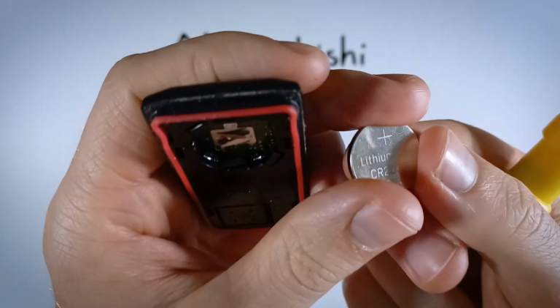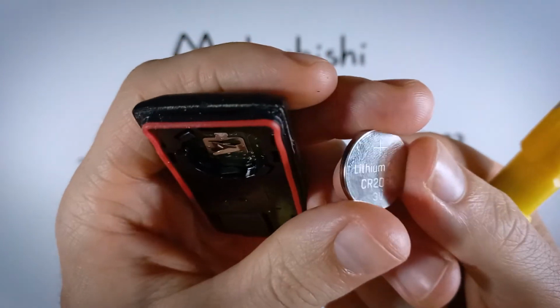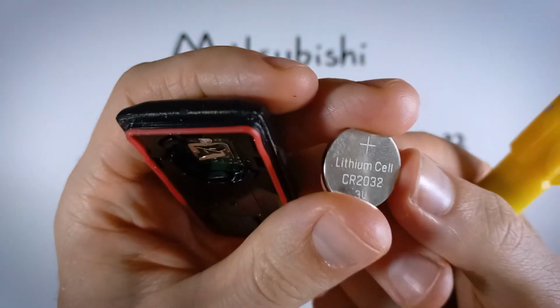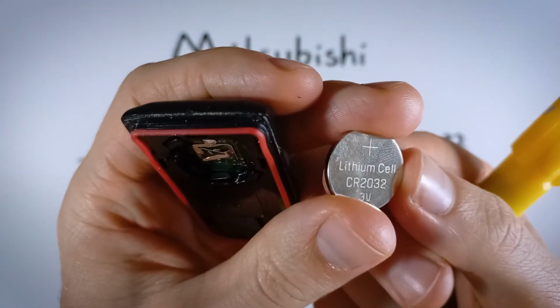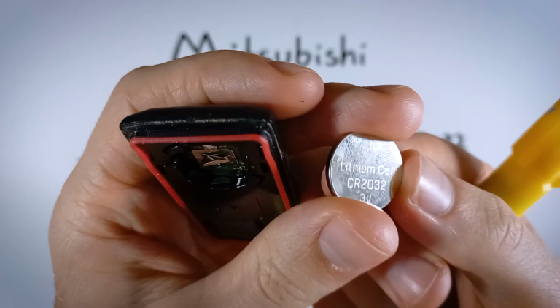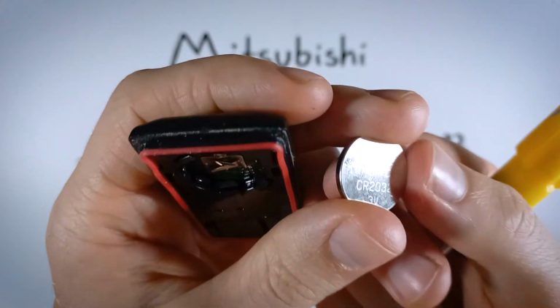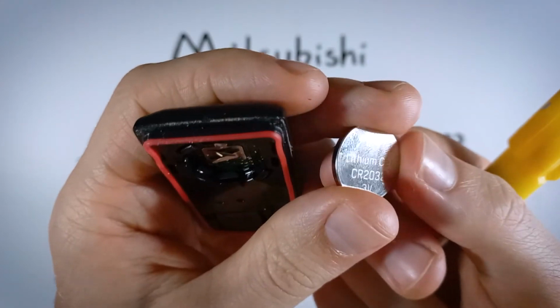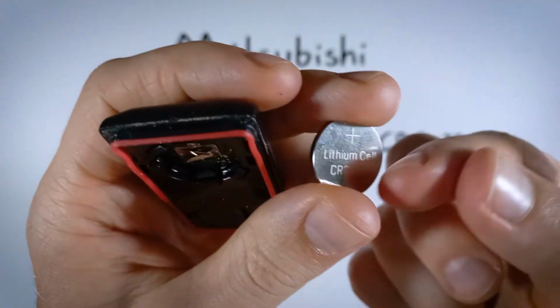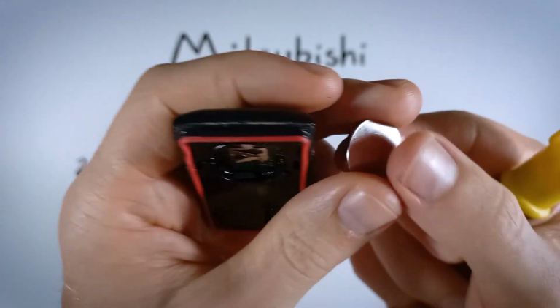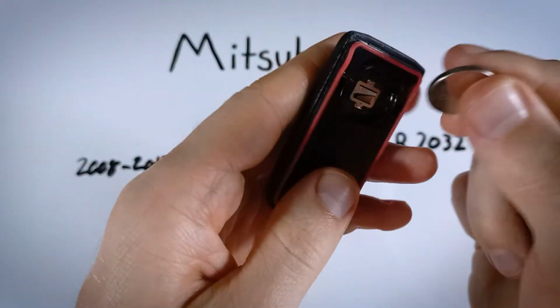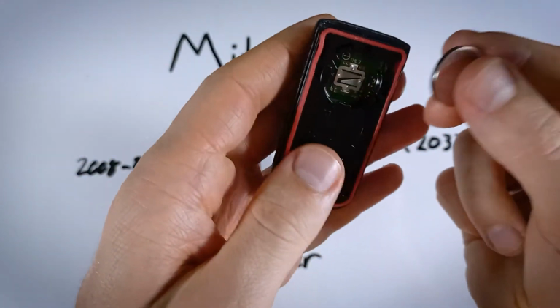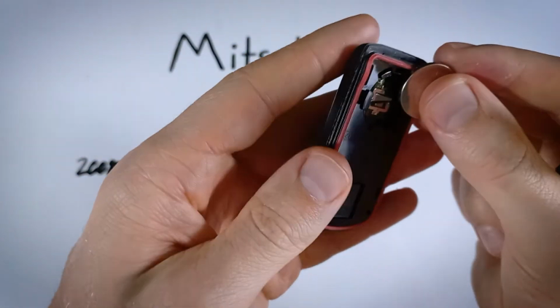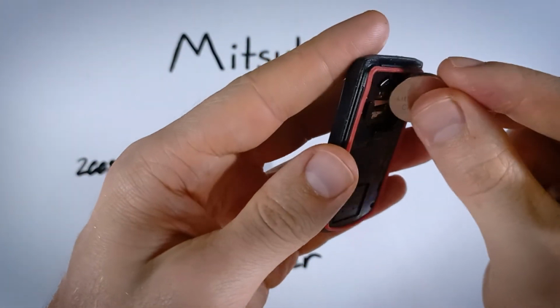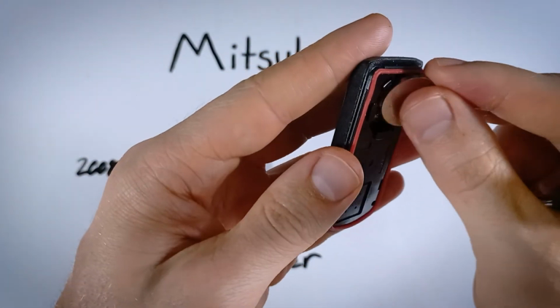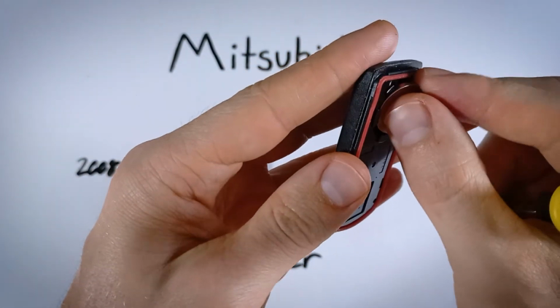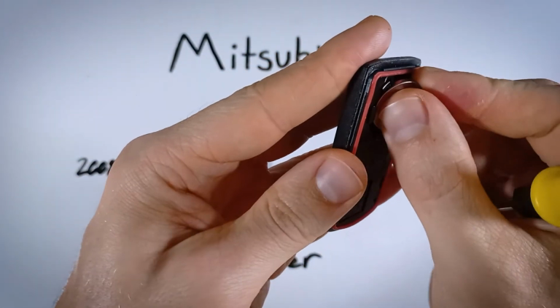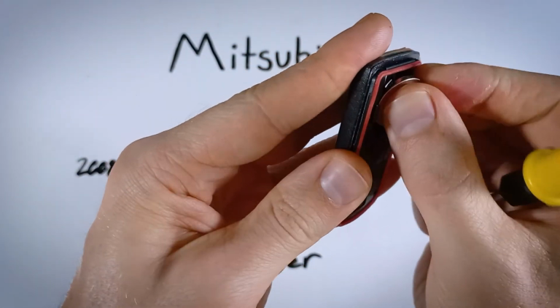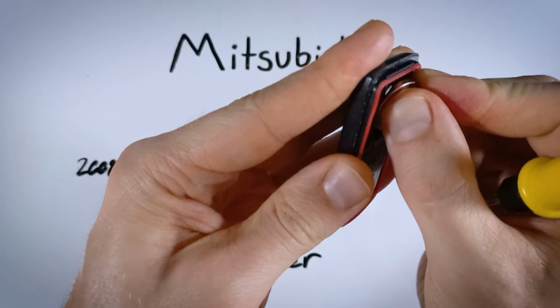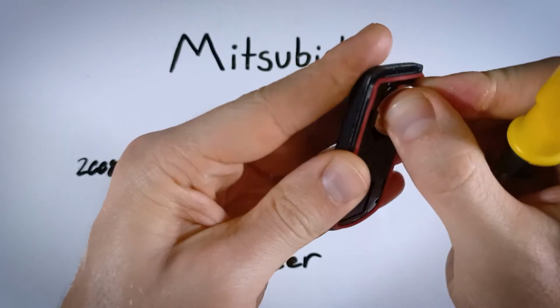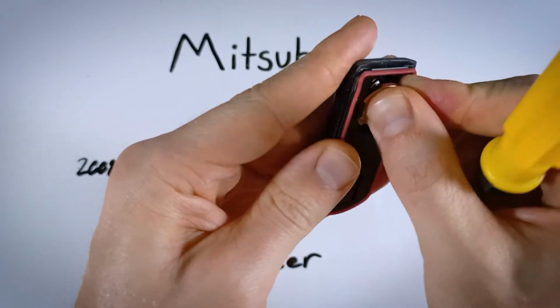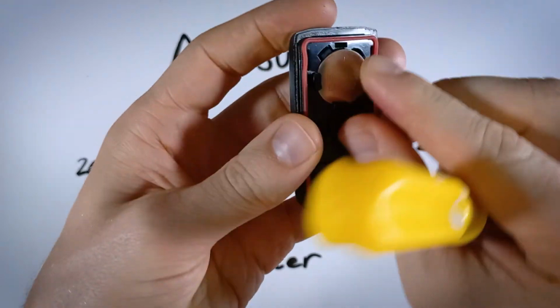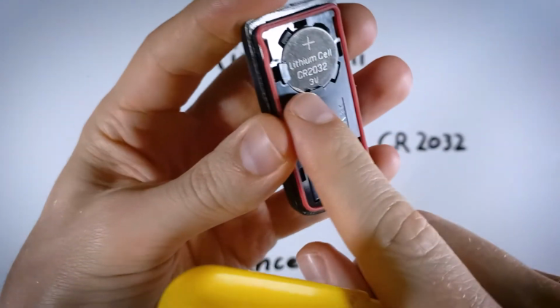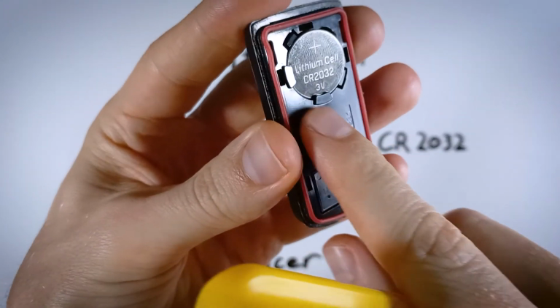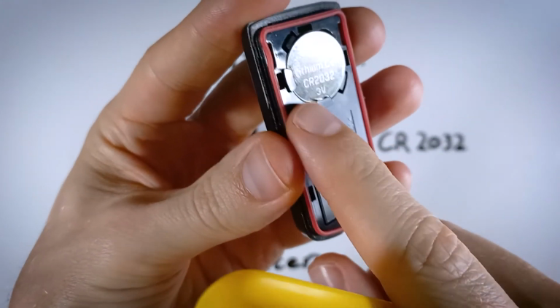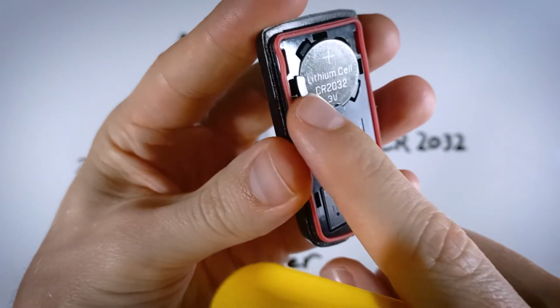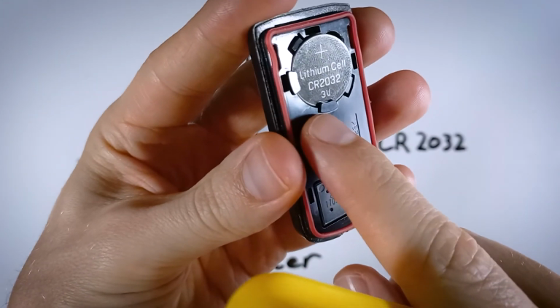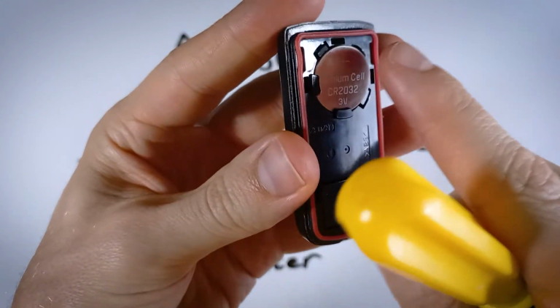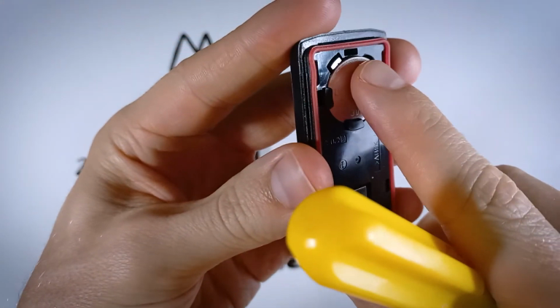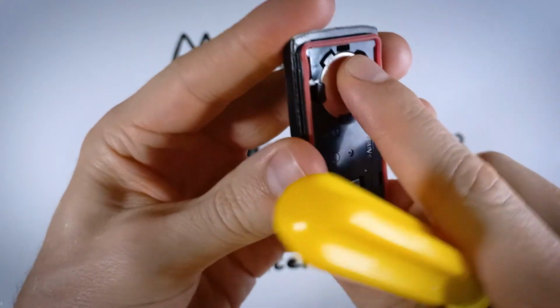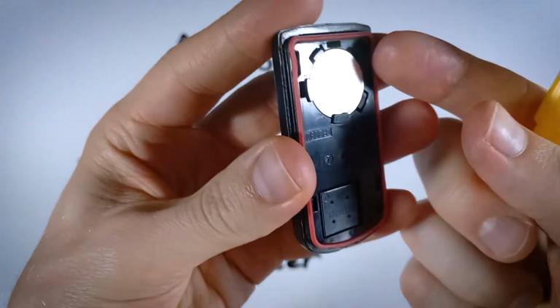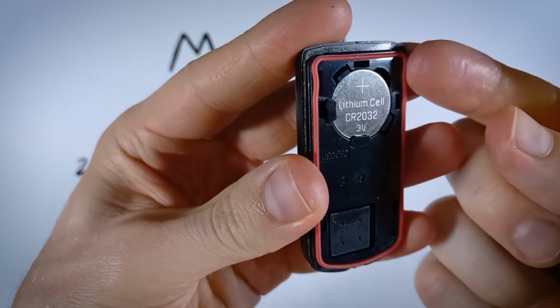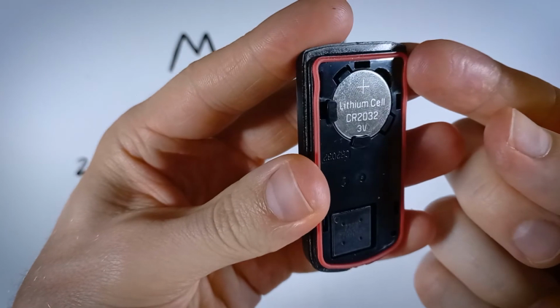You want the plus sign facing up, positive side facing up as you slide it in. Slide it first under these two tabs, and then just push it down on the opposite side.